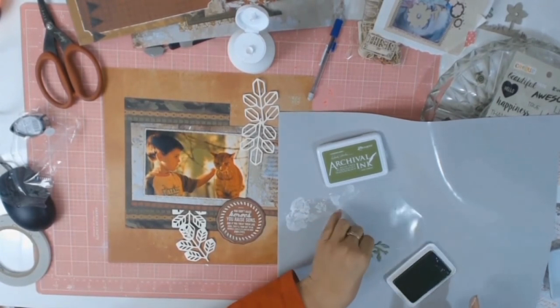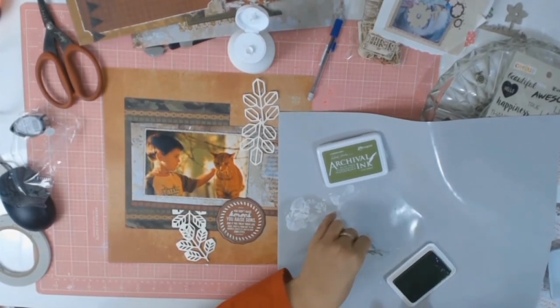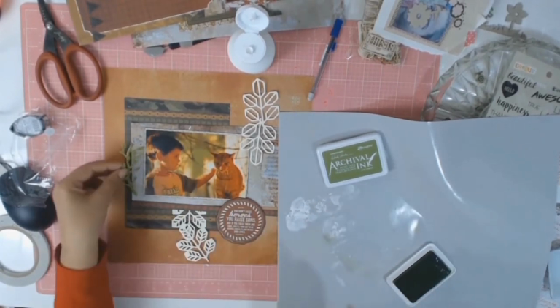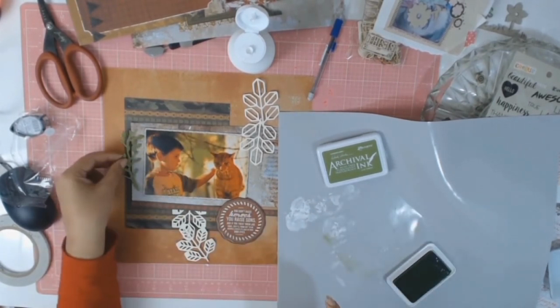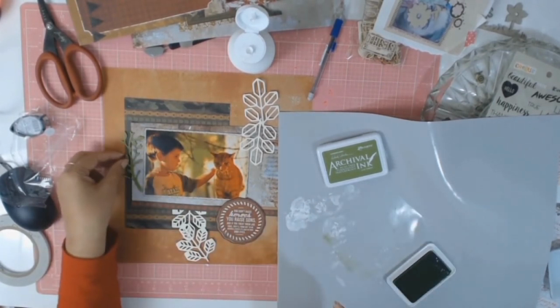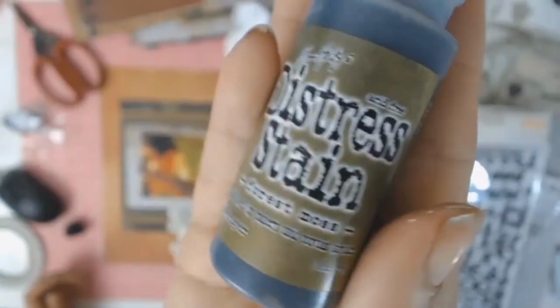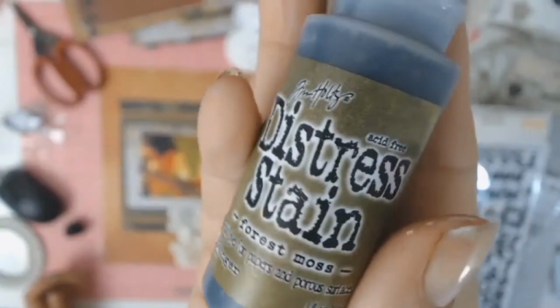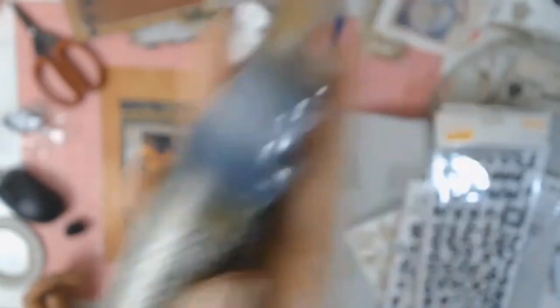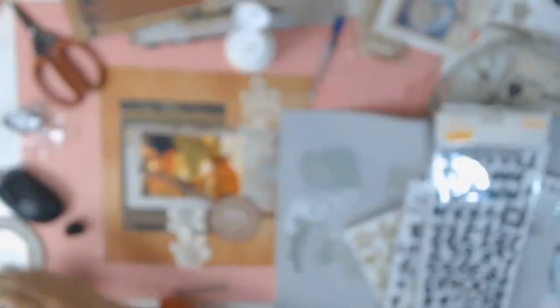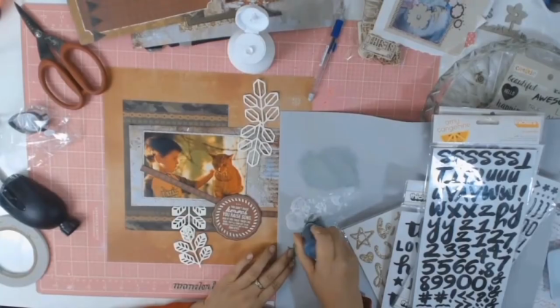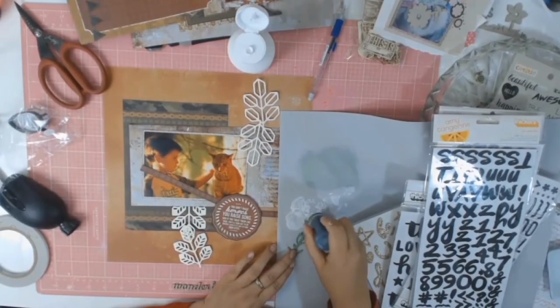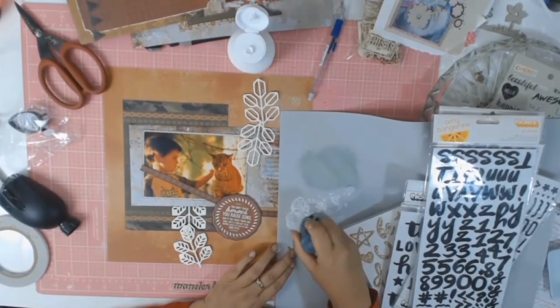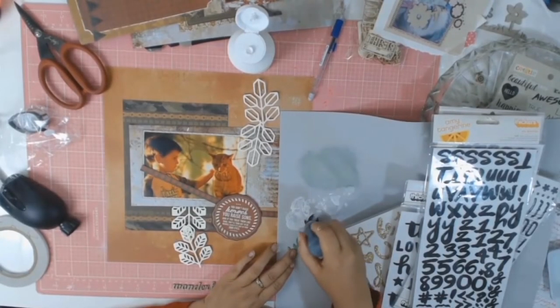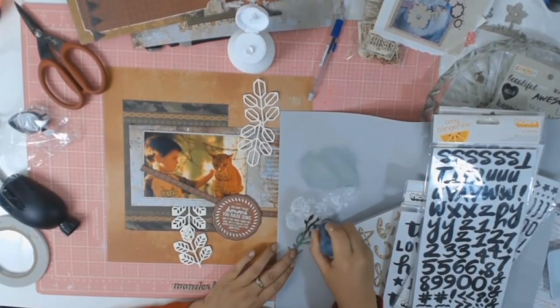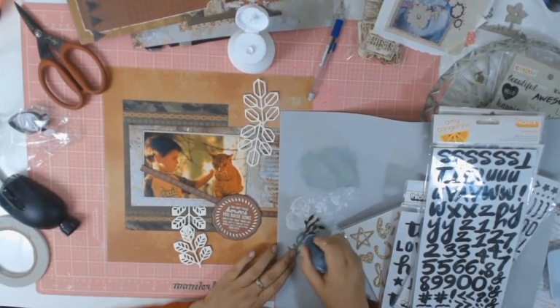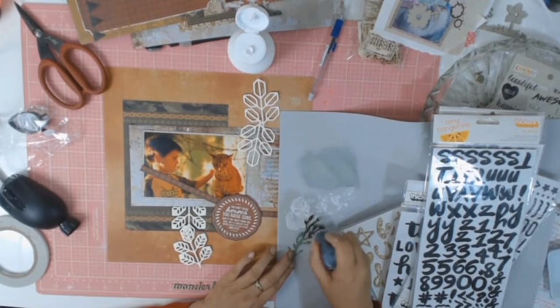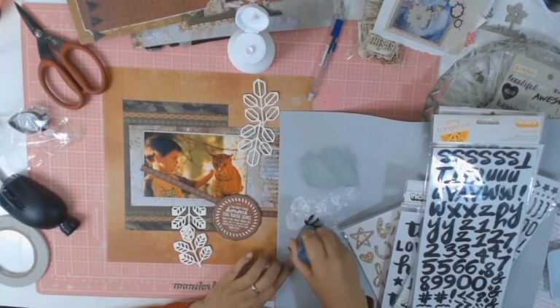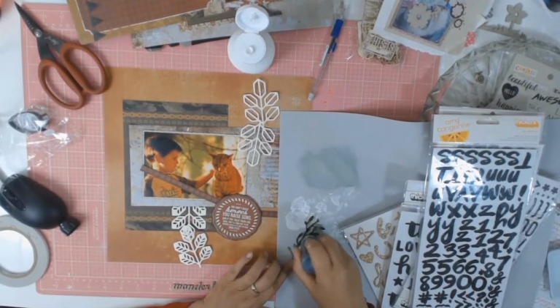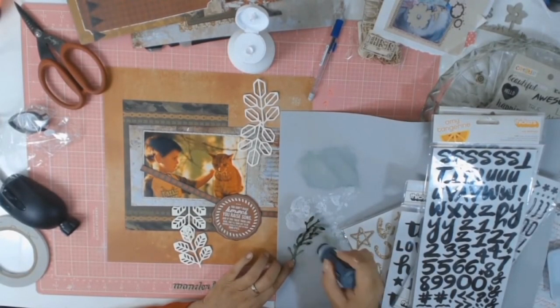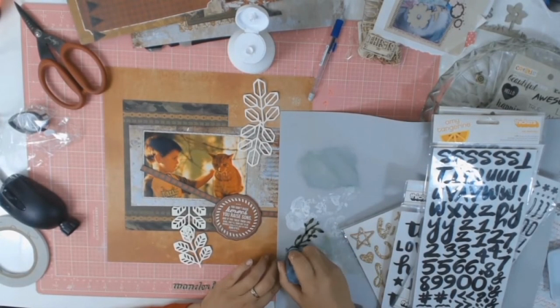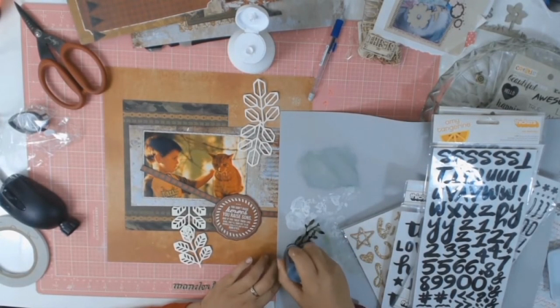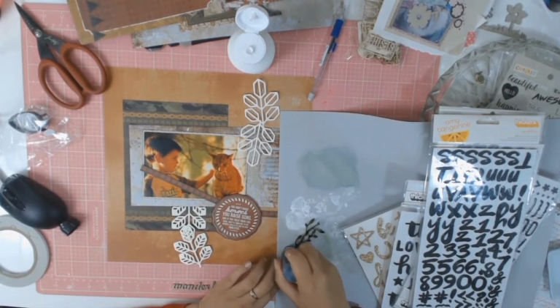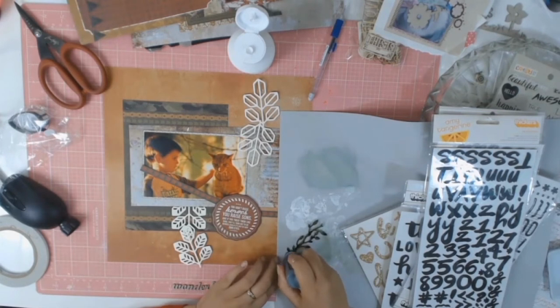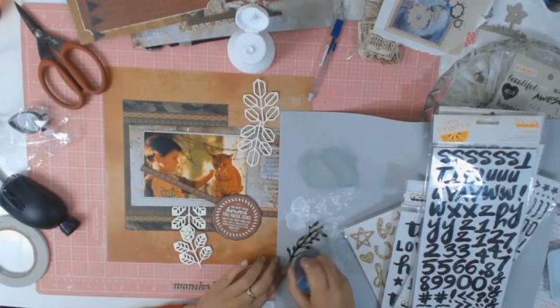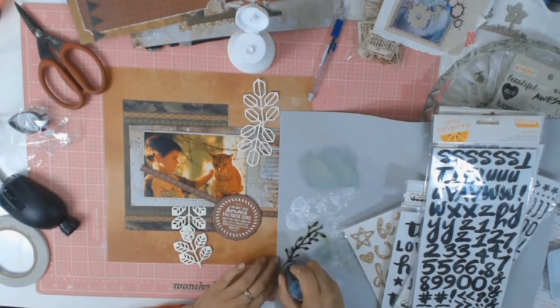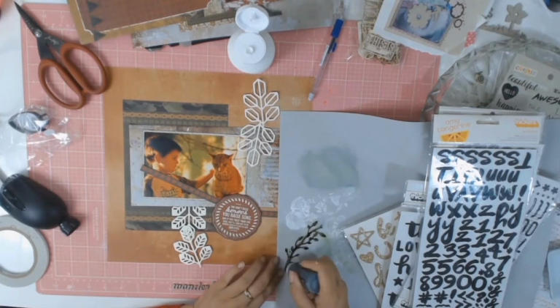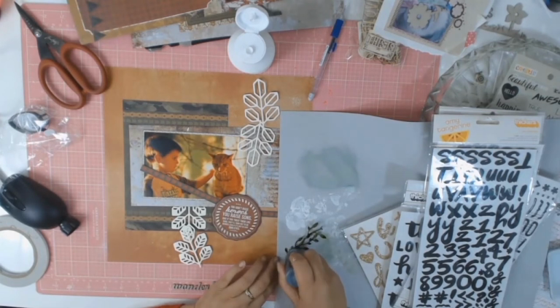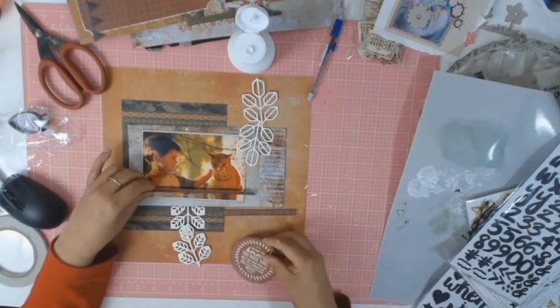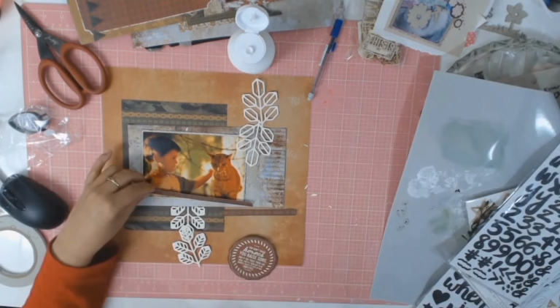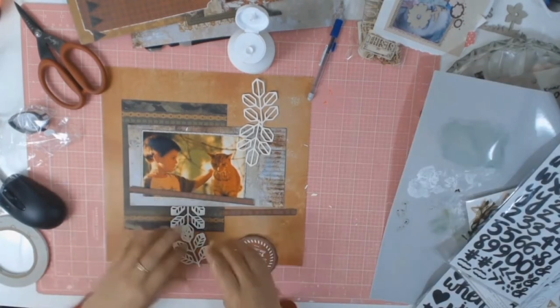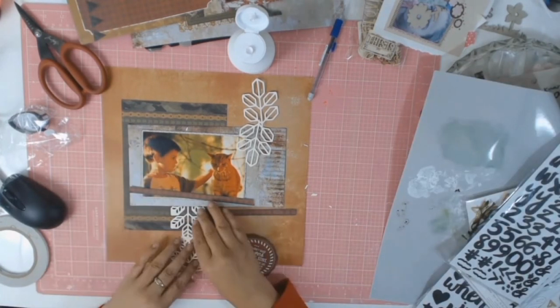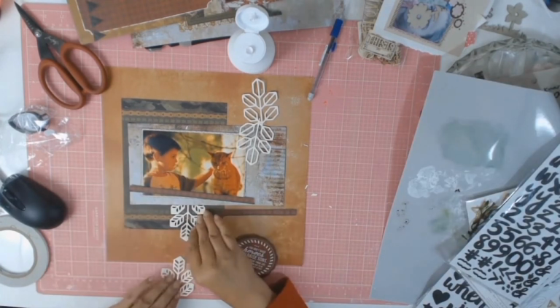This piece of chipboard was left over from one of my previous layouts. I just sewed it and then went in with some distress stain paint in the colour Forest Moss.